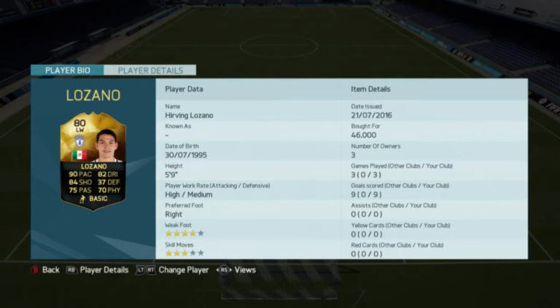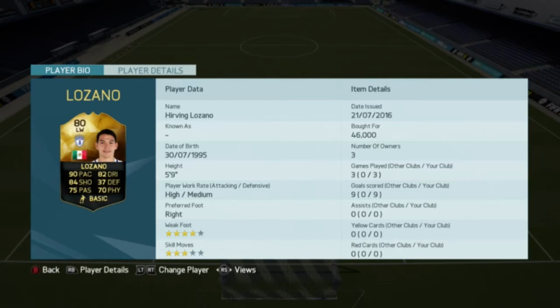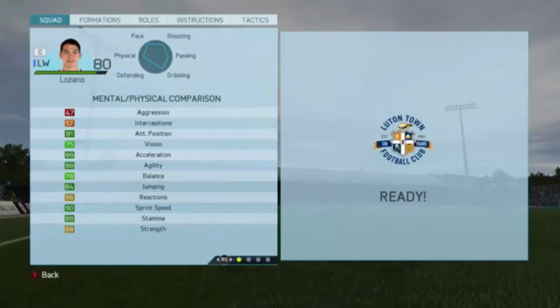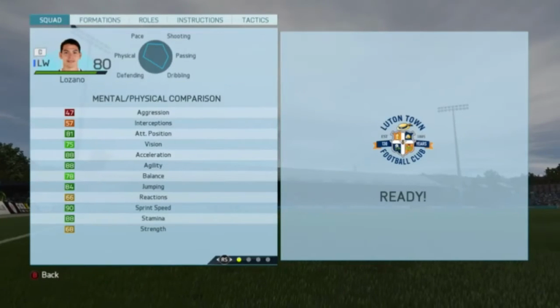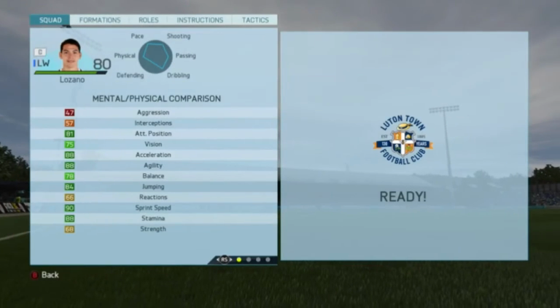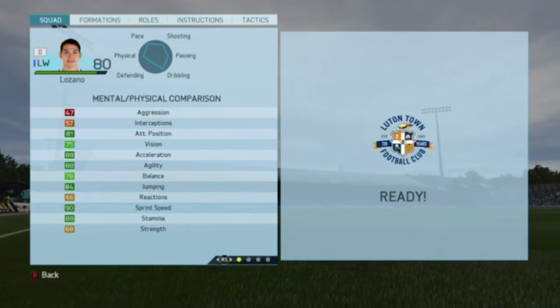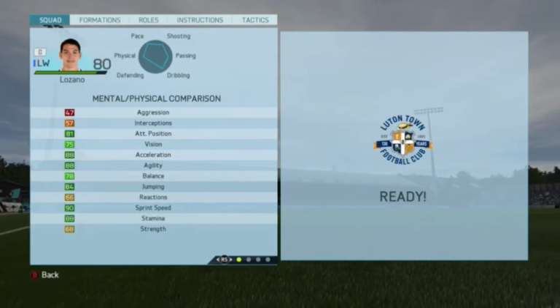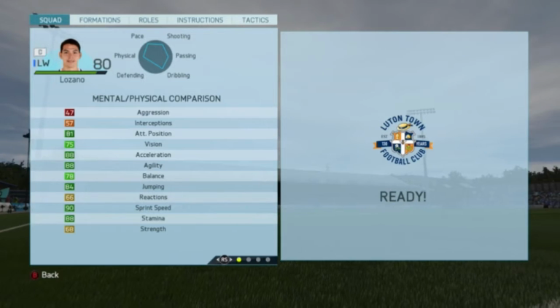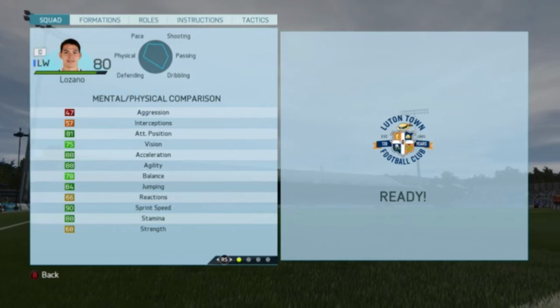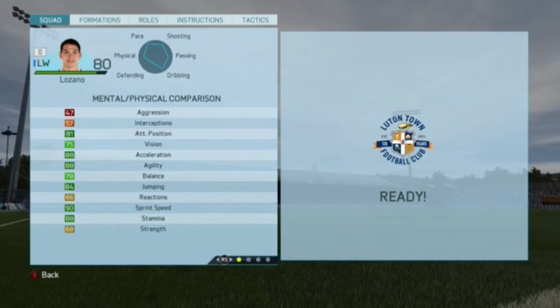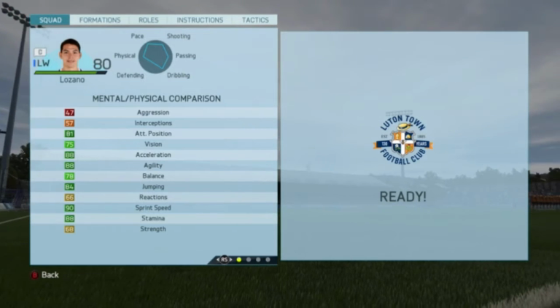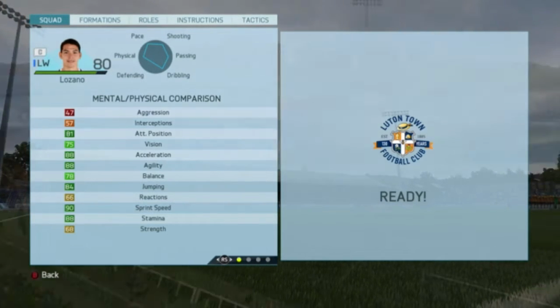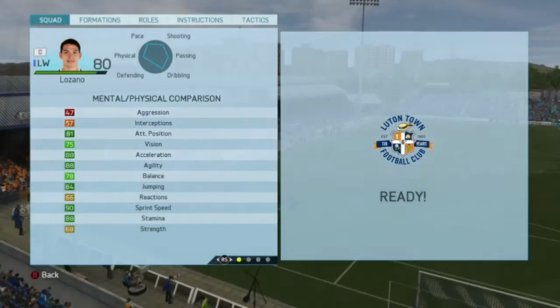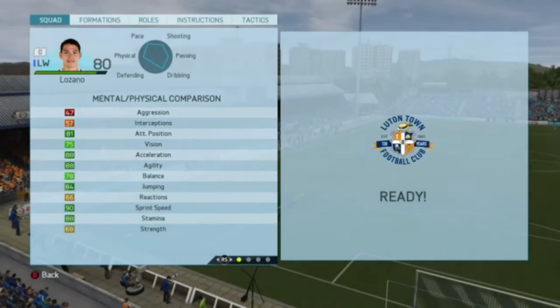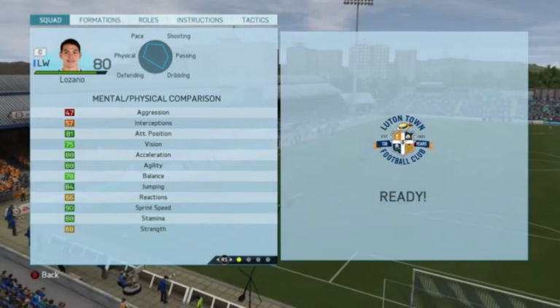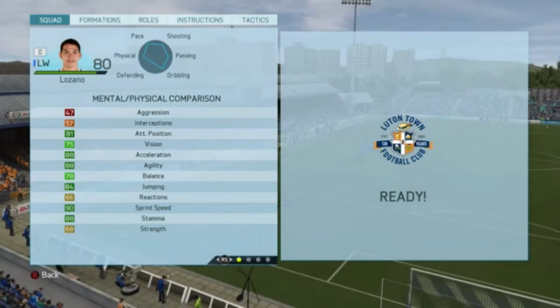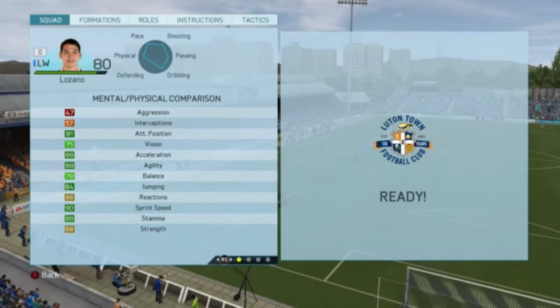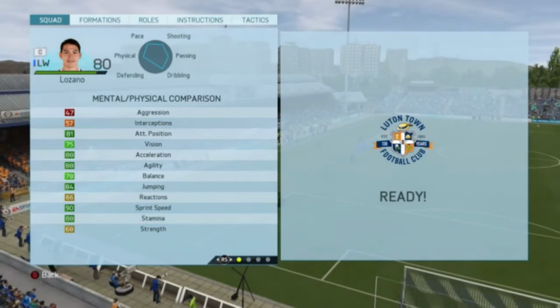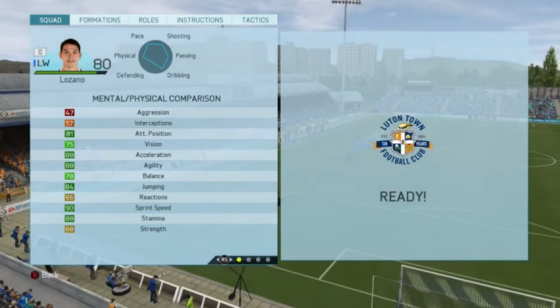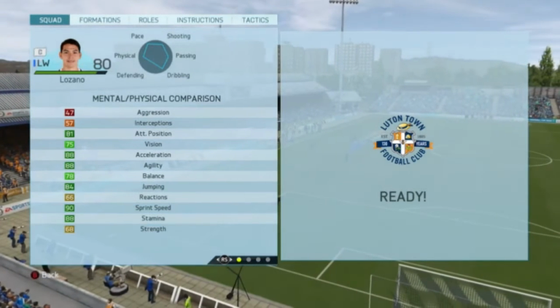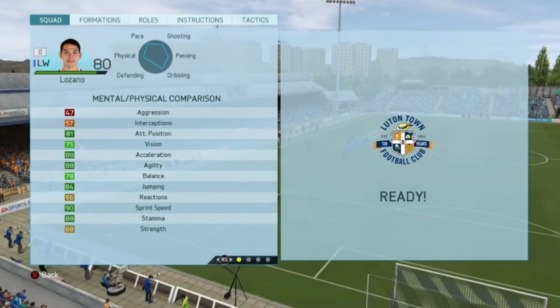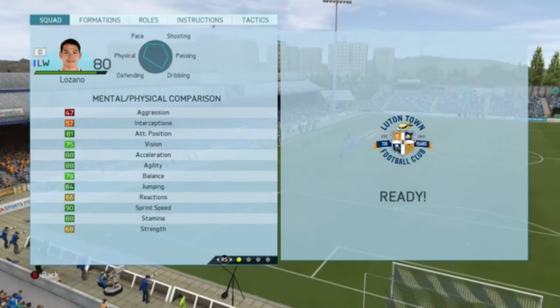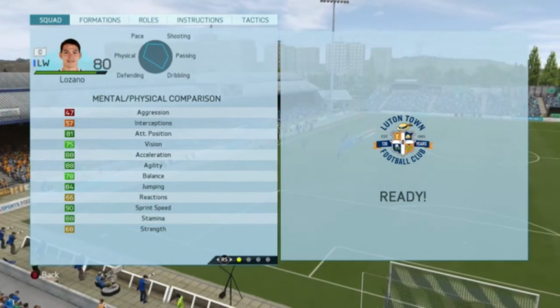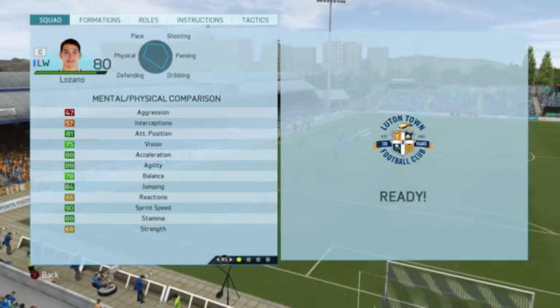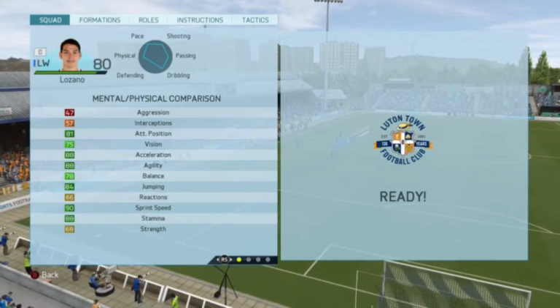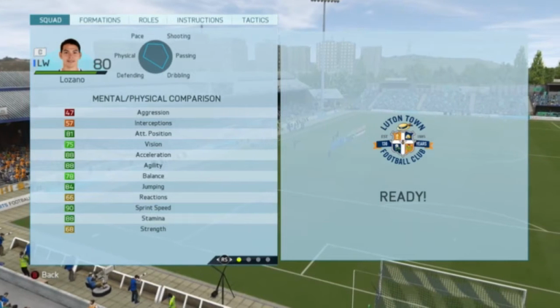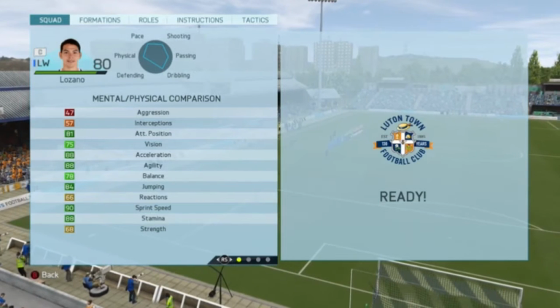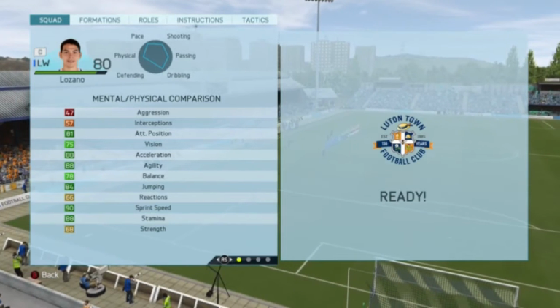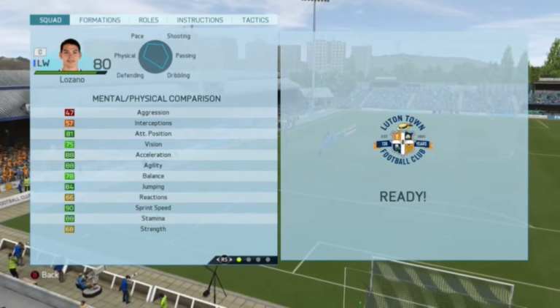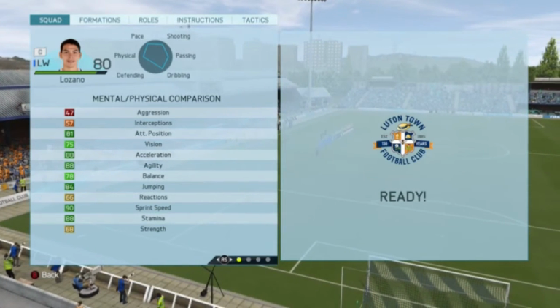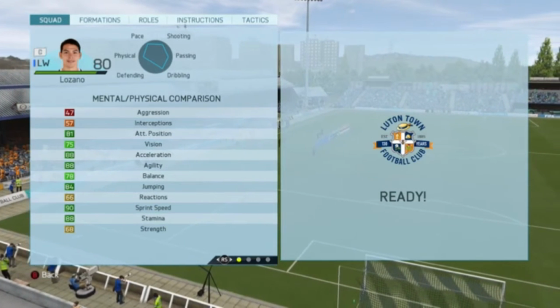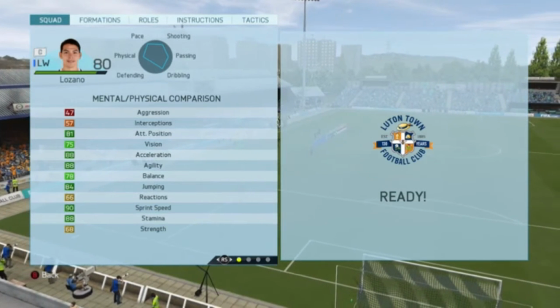Let's get into his in-game stats. His mental and physical stats are 81 attack positioning, 88 acceleration, 88 agility, 84 jumping, 90 sprint speed, and 88 stamina.